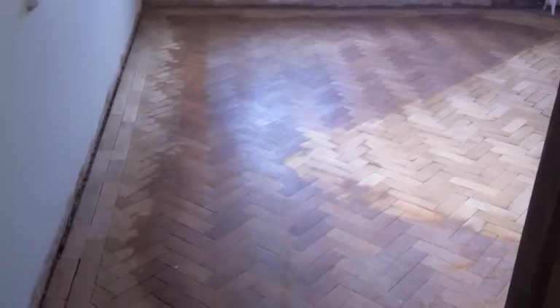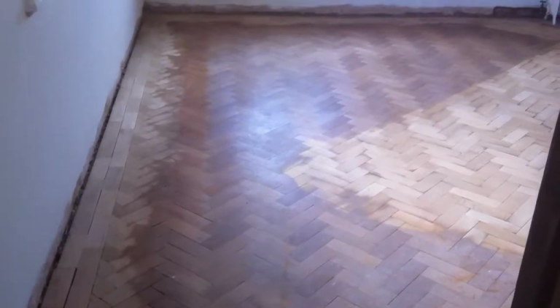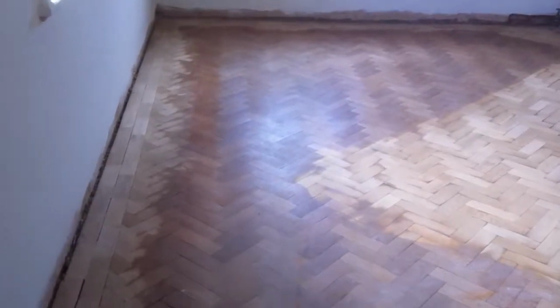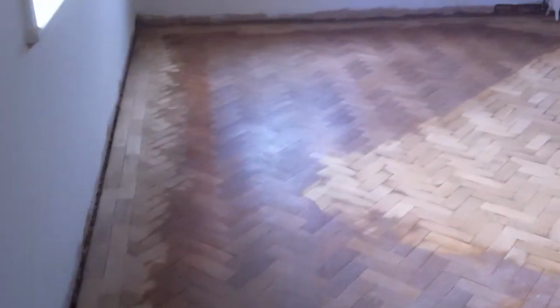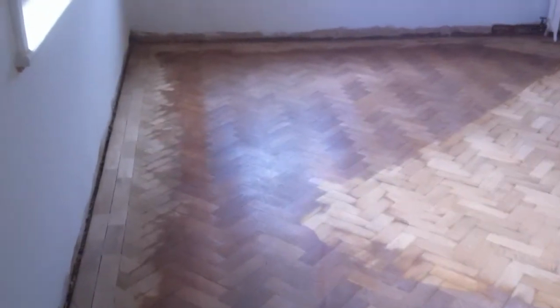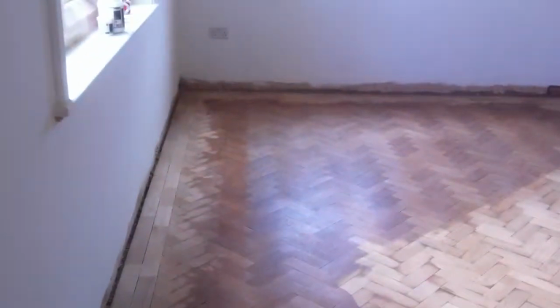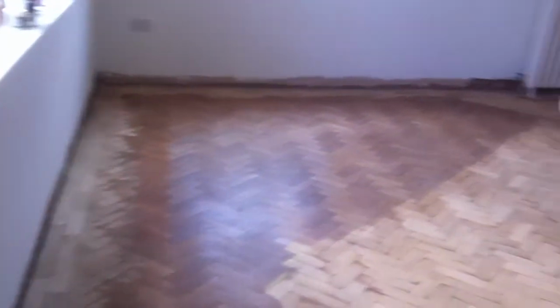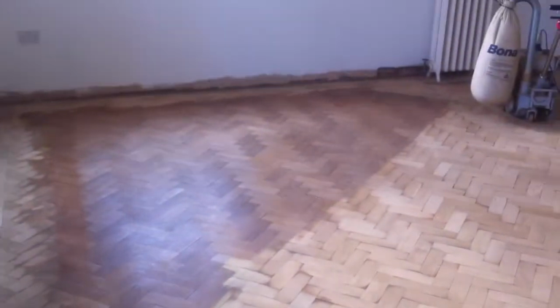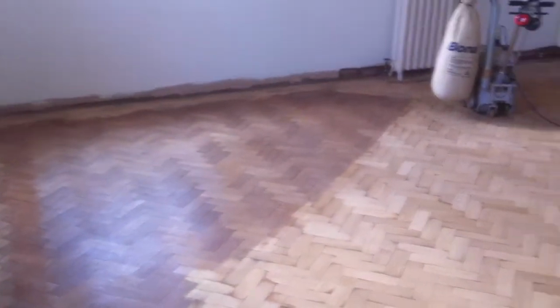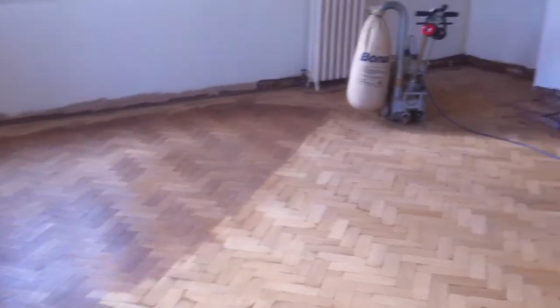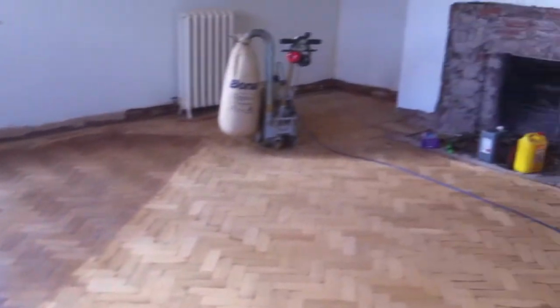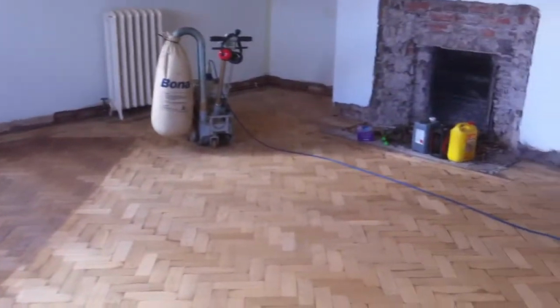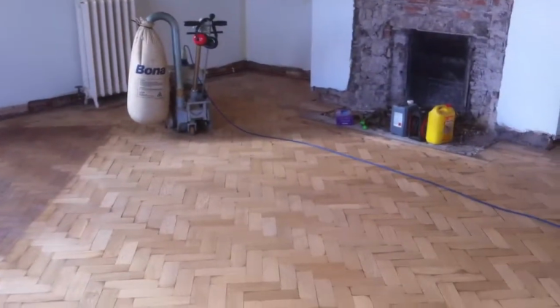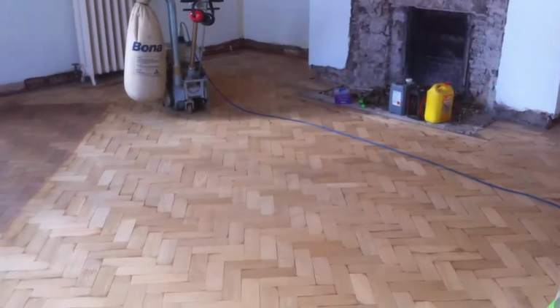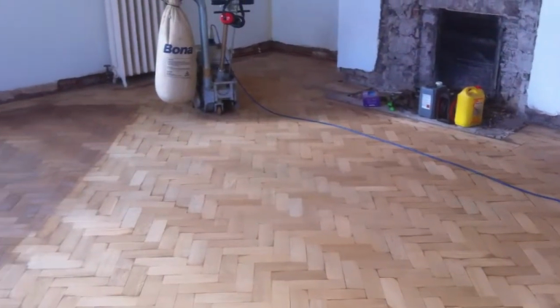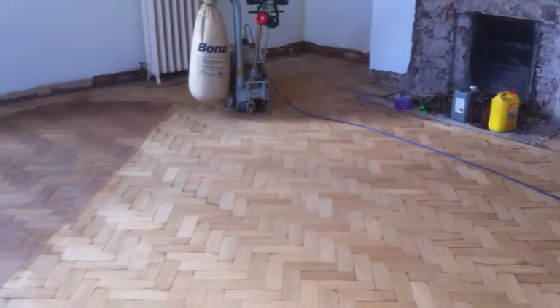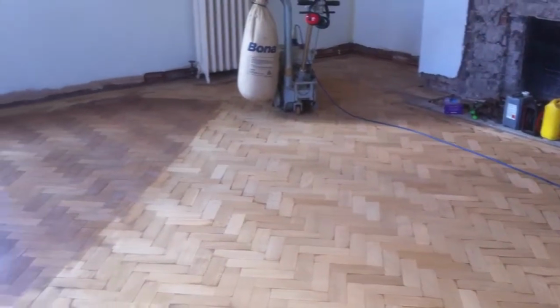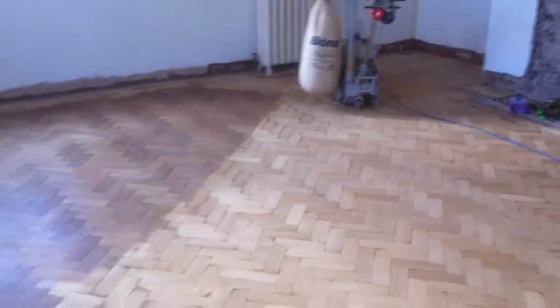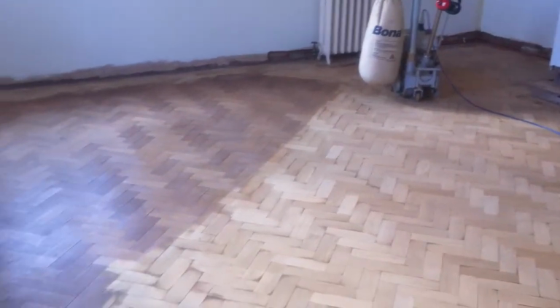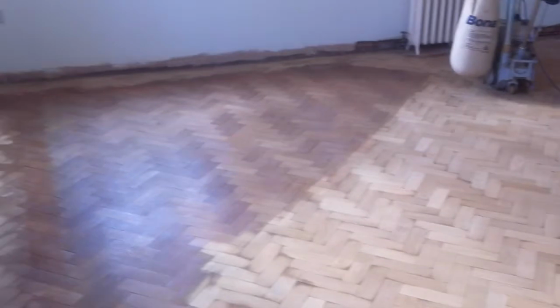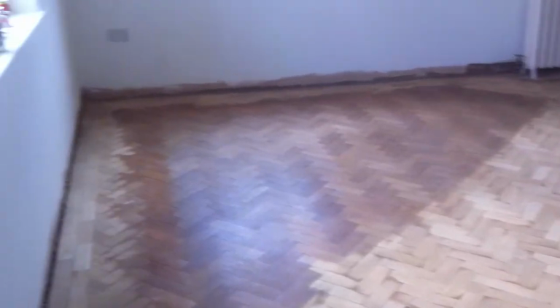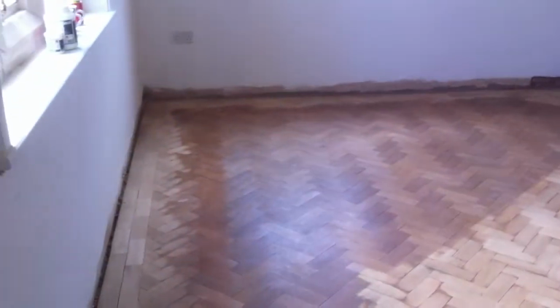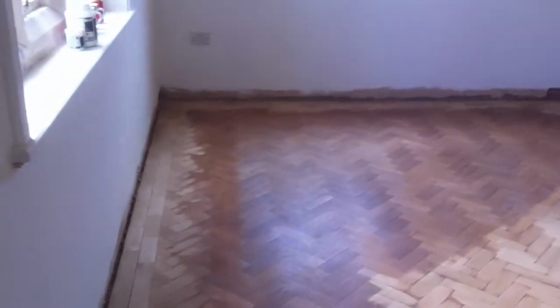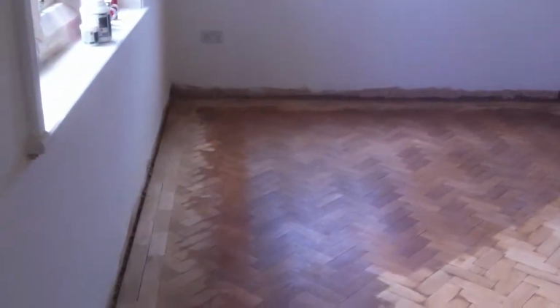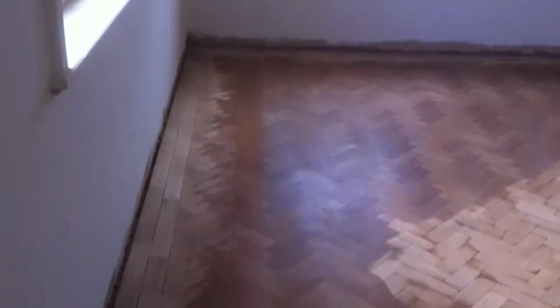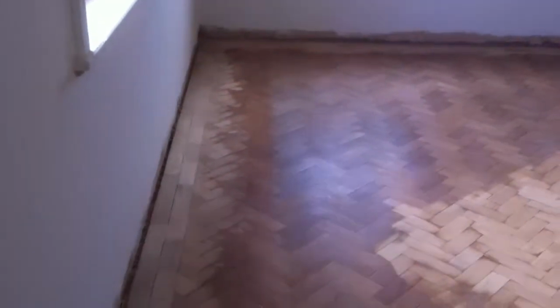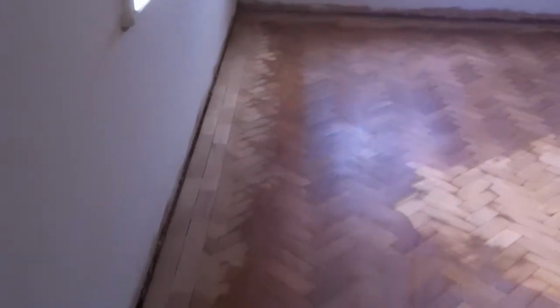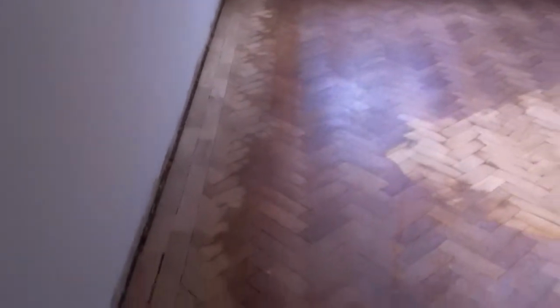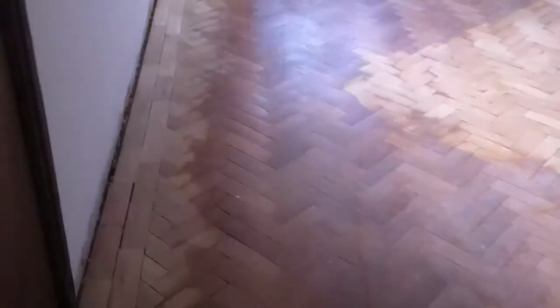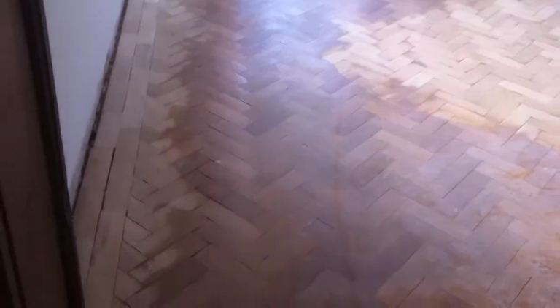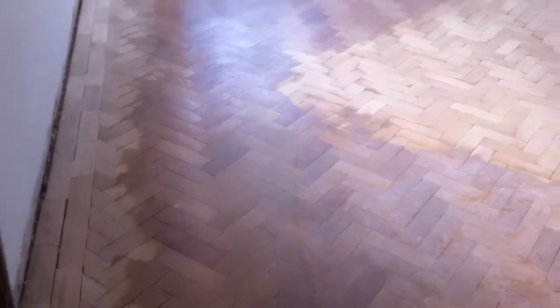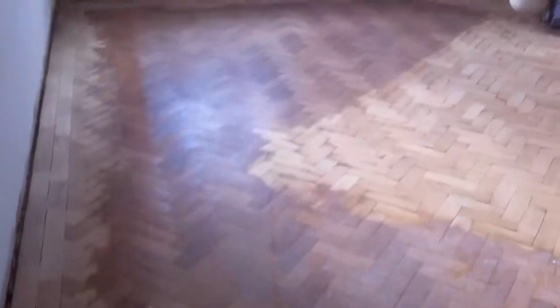Hello again, welcome to the Woodfloor Renovations video clip. We're in the village at the back of Chester, Cheshire here today, in this 30 square metre old oak original parquet floor.